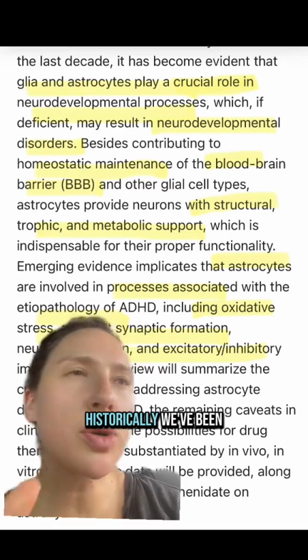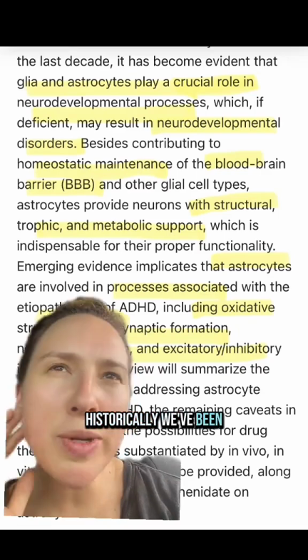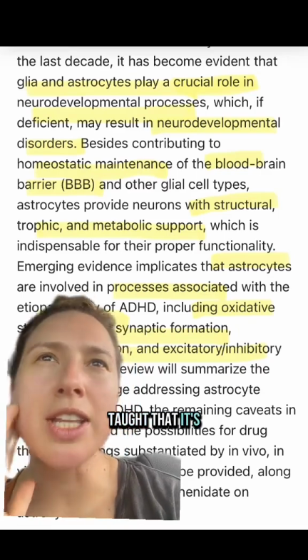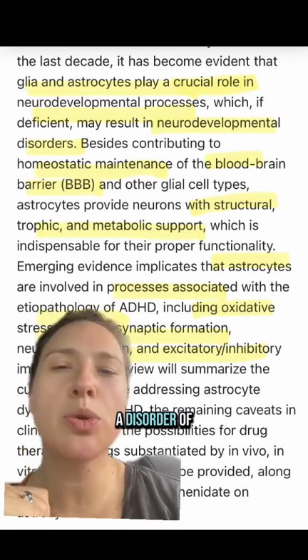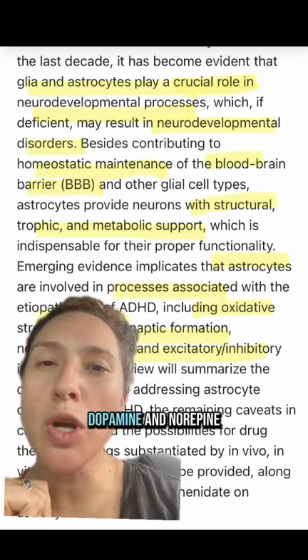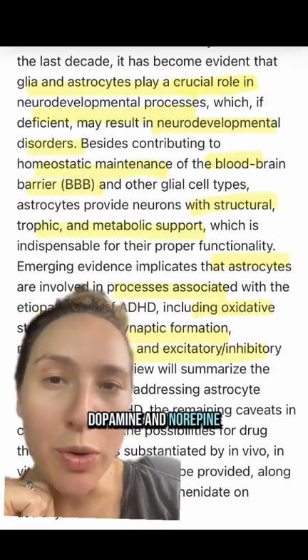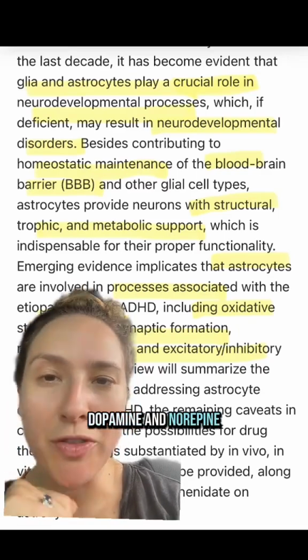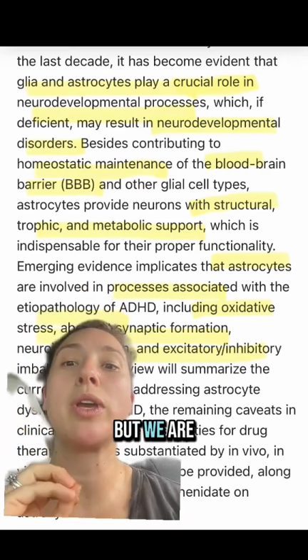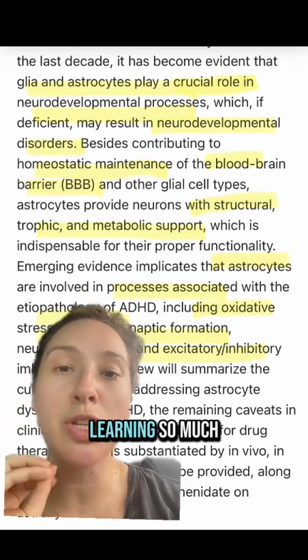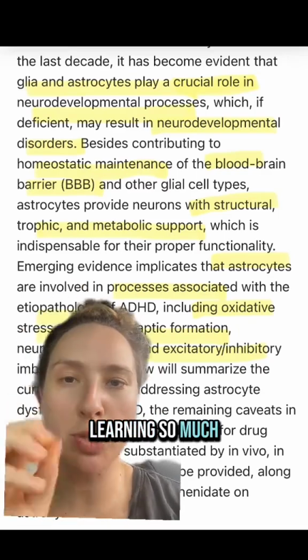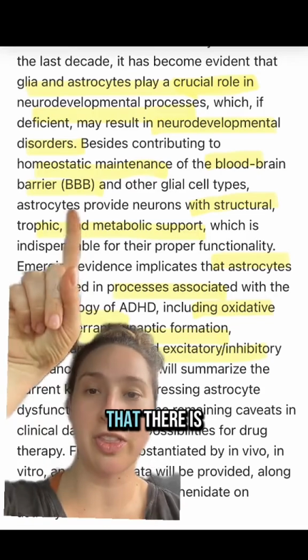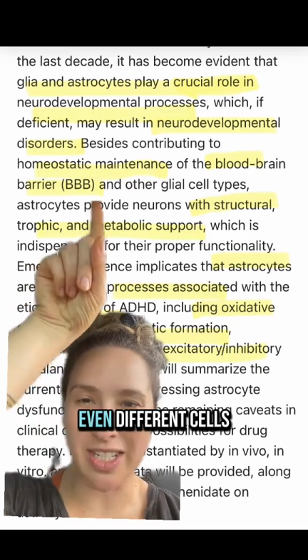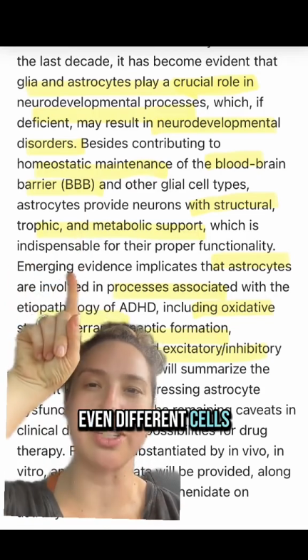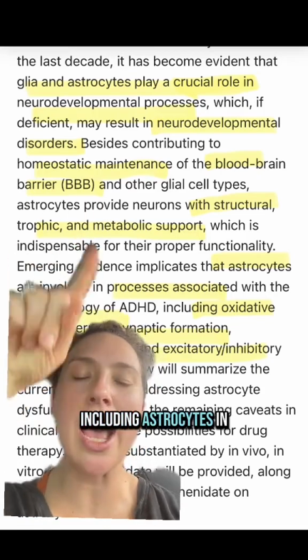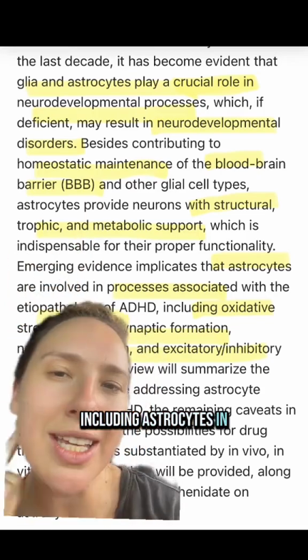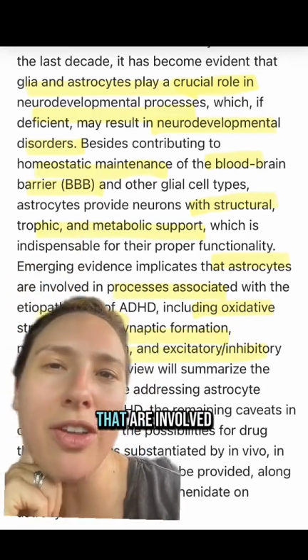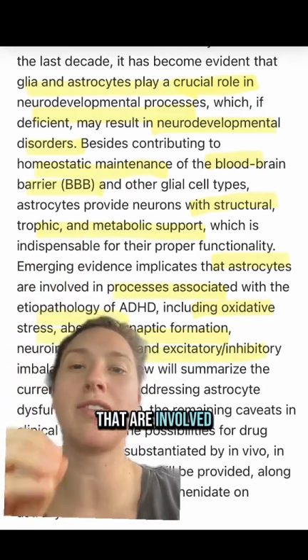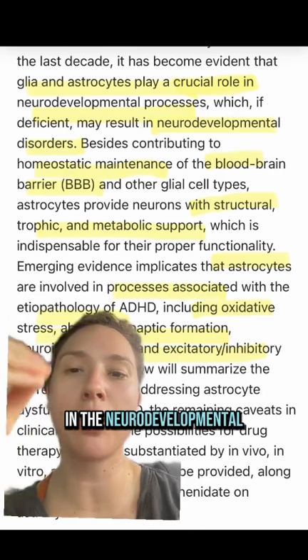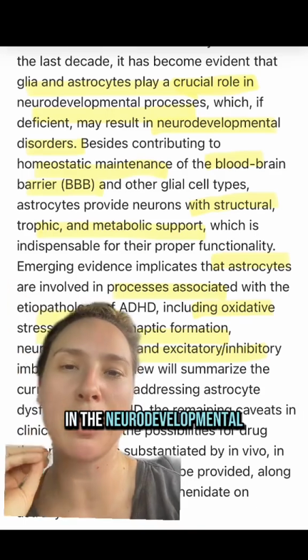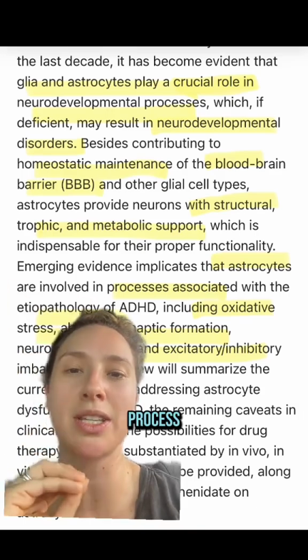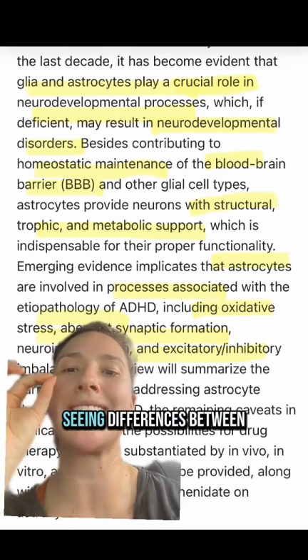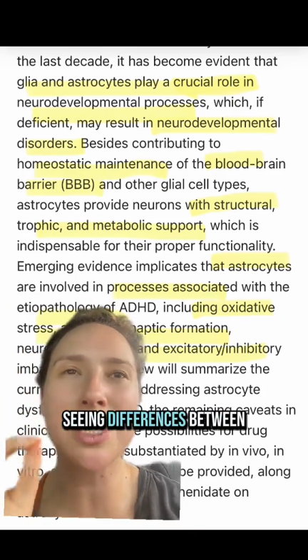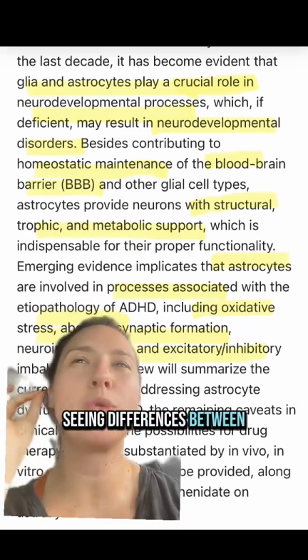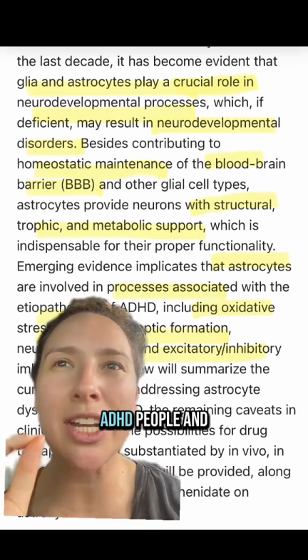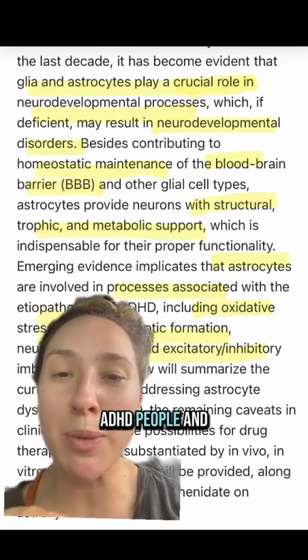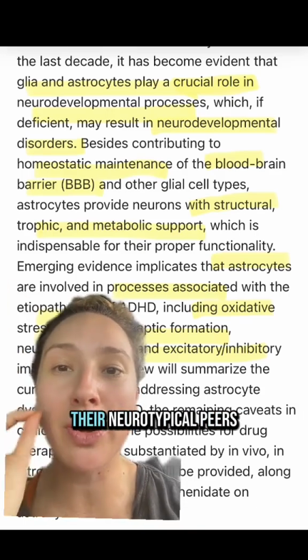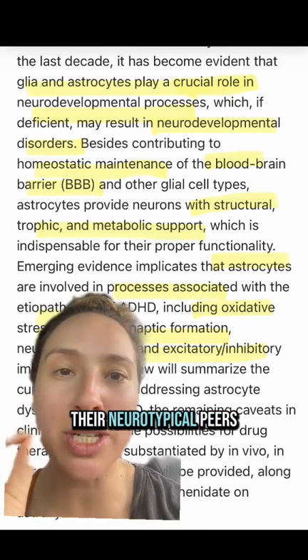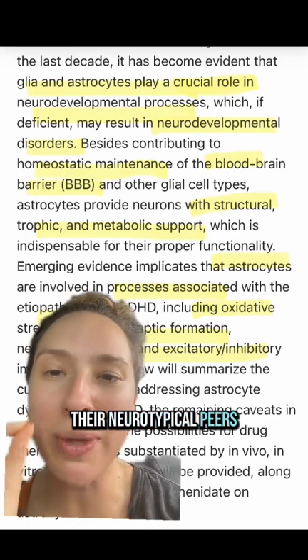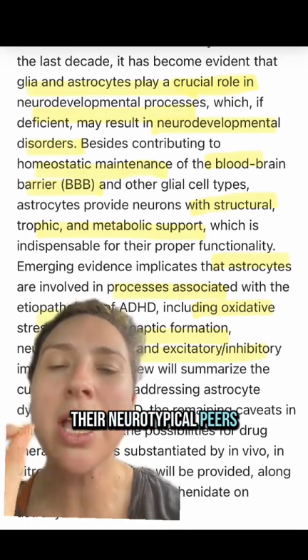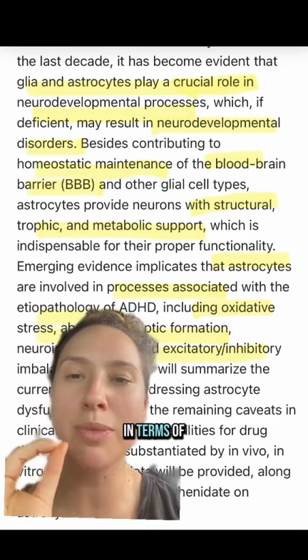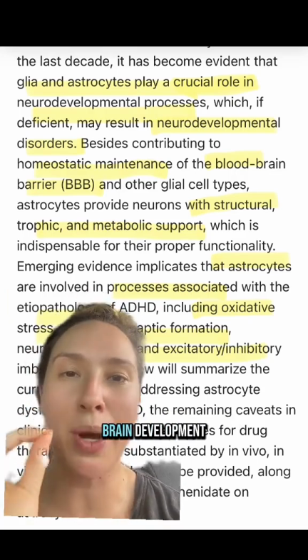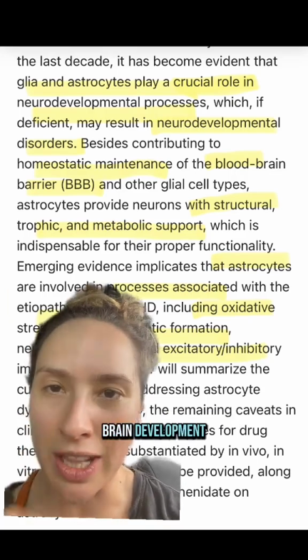Historically we've been taught that it's a disorder of dopamine and norepinephrine, but we are learning so much more — that there are even different cells including astrocytes and glia that are involved in the neurodevelopmental process, and we are seeing differences between ADHD people and their neurotypical peers in terms of brain development.